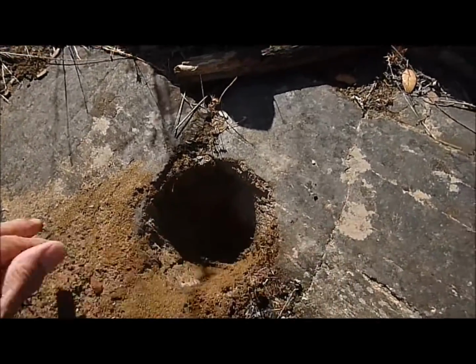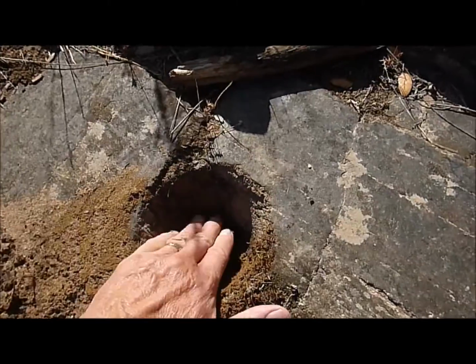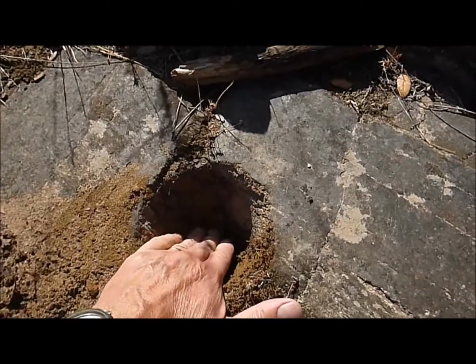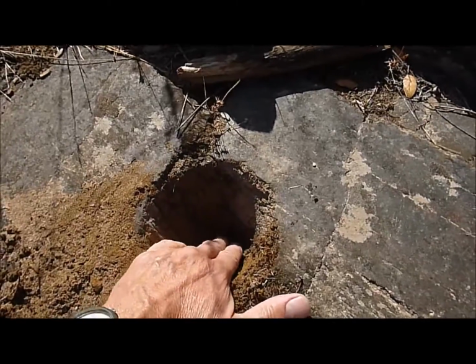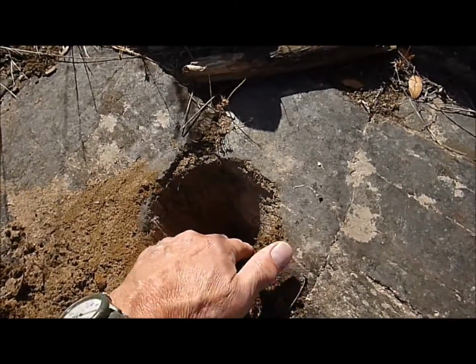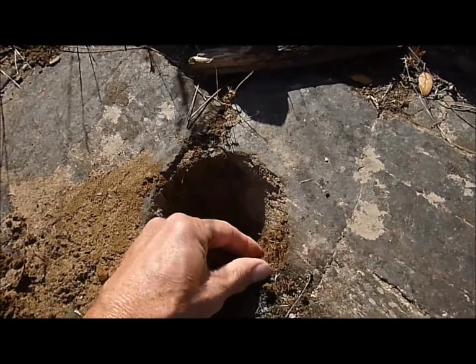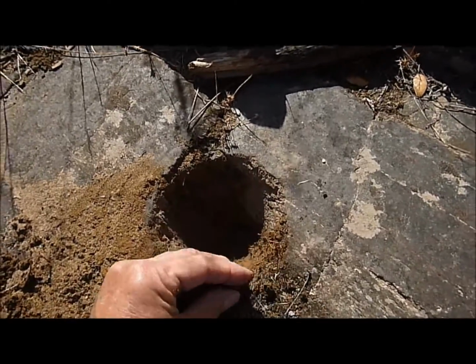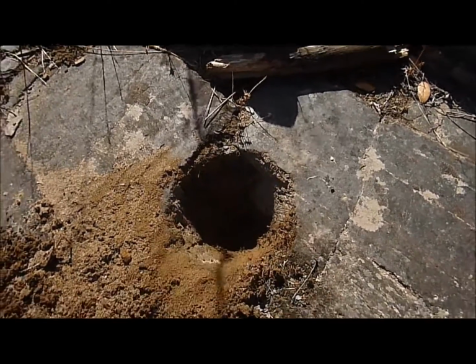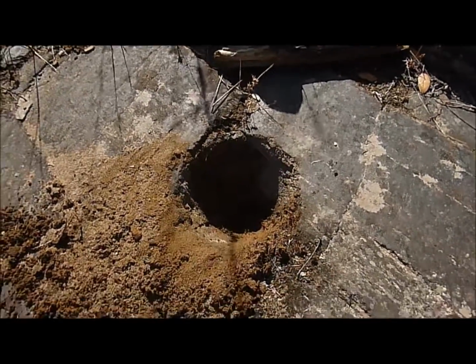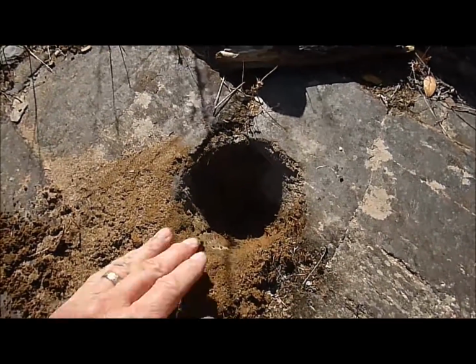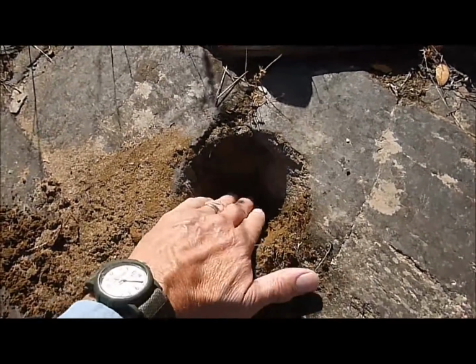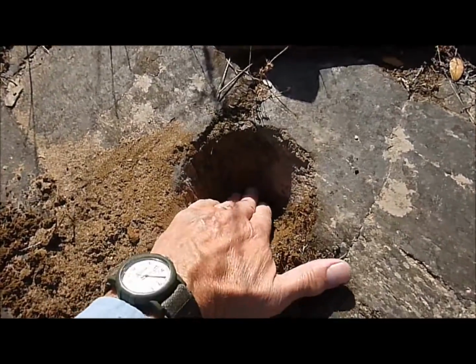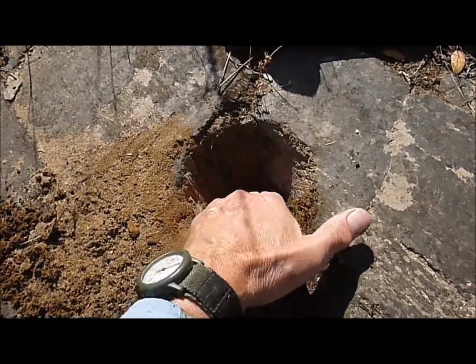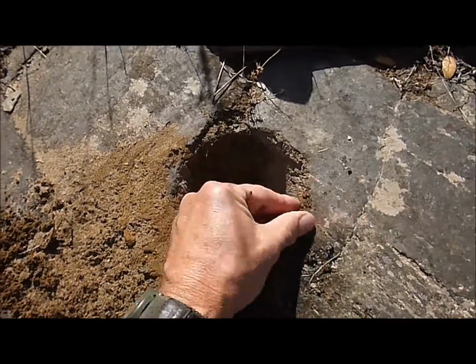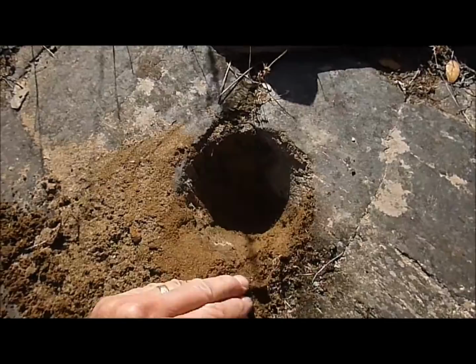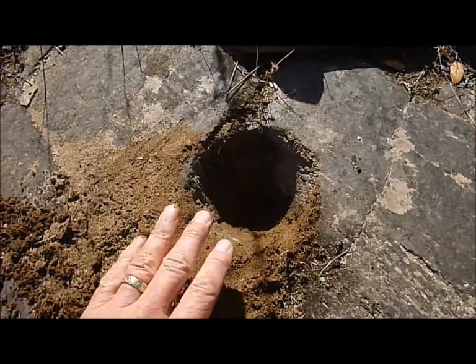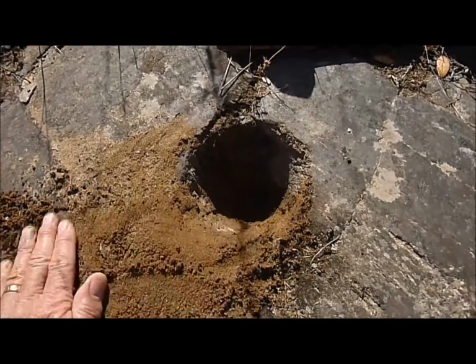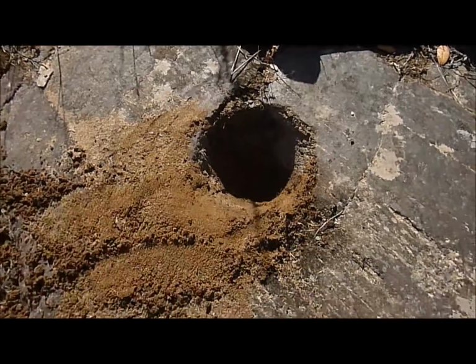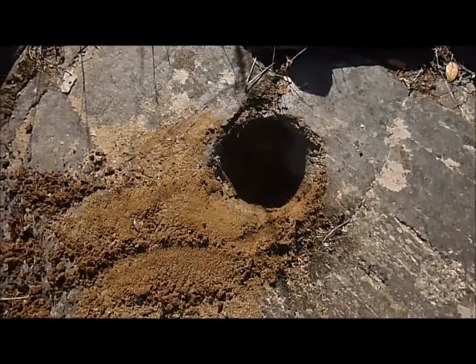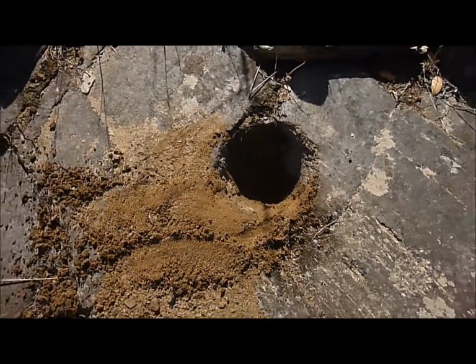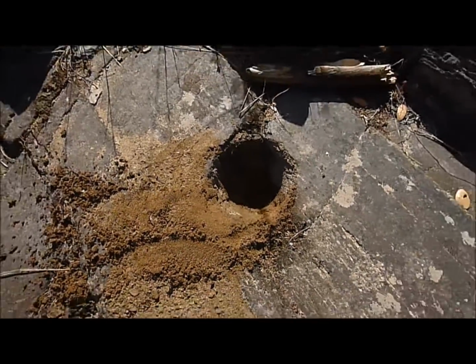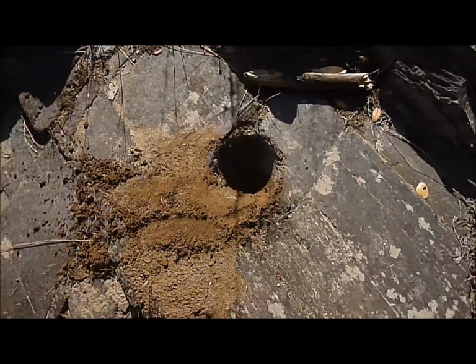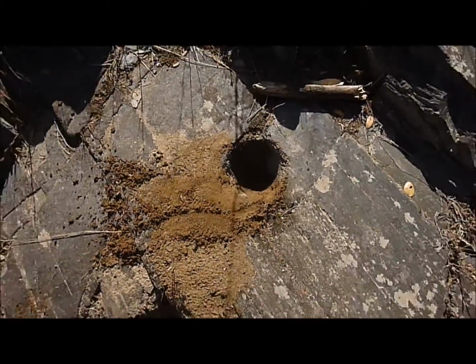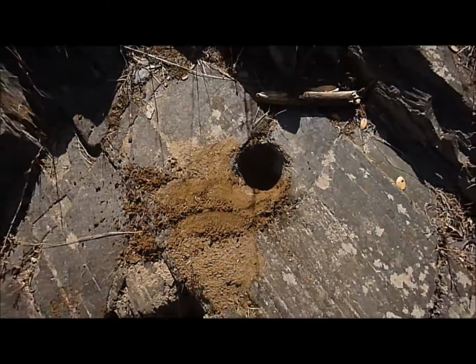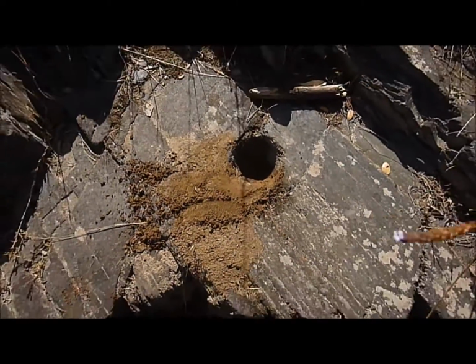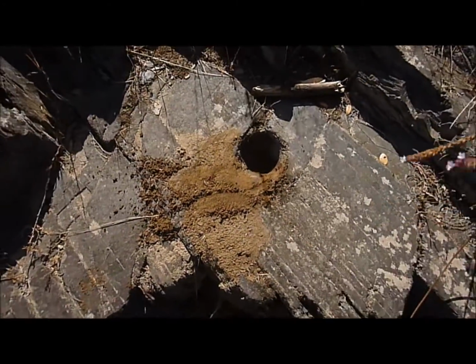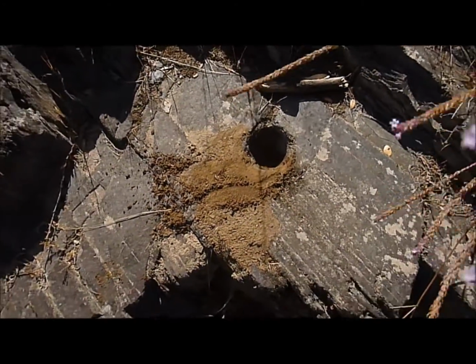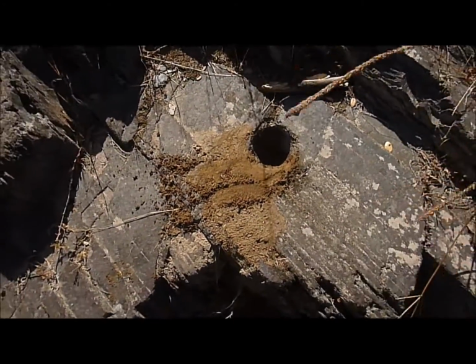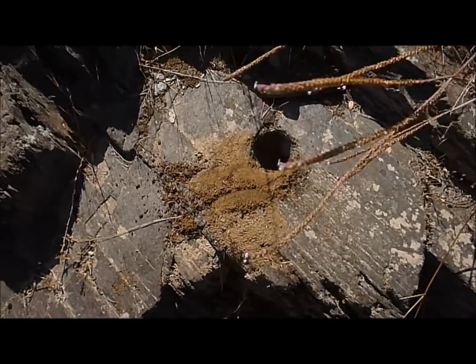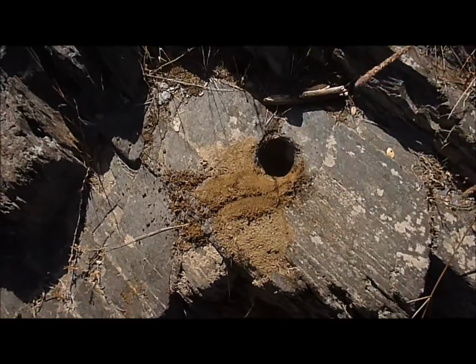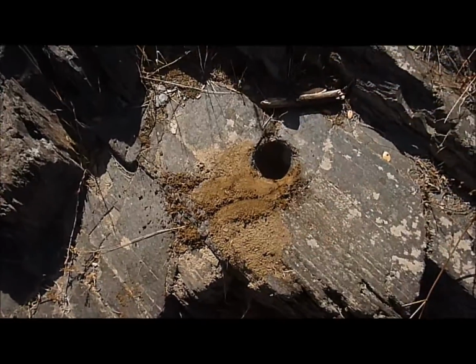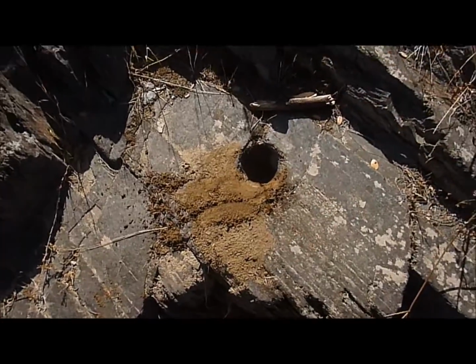There are no rough edges at the bottom. So I'm very confident that this is a bedrock mortar, and it's also on a nice flat rock.